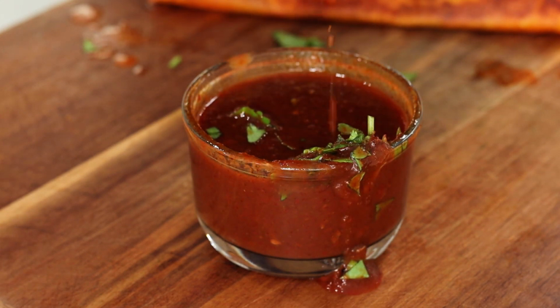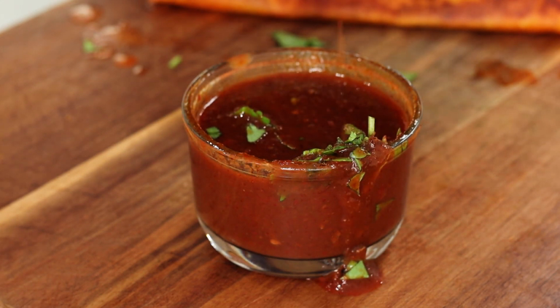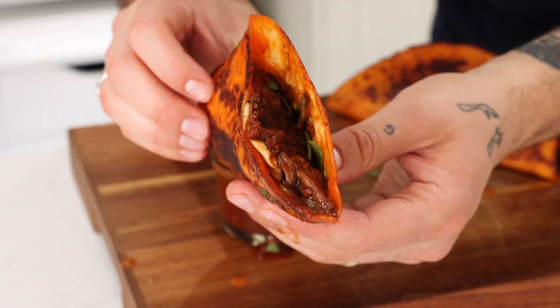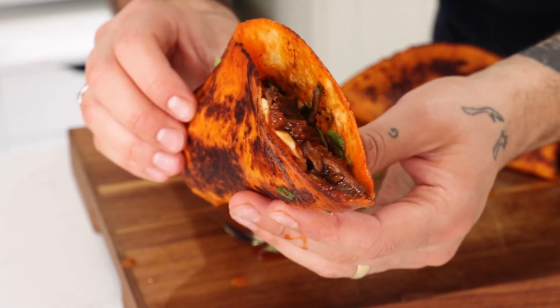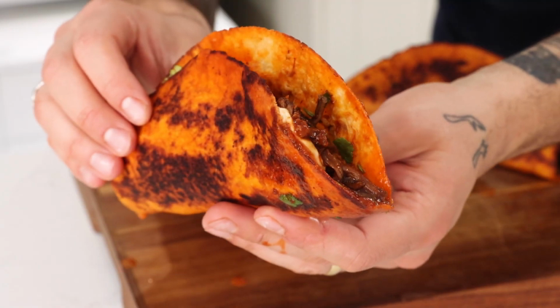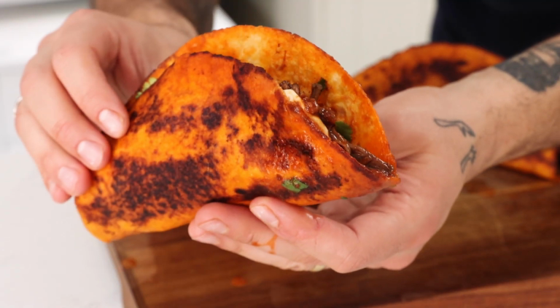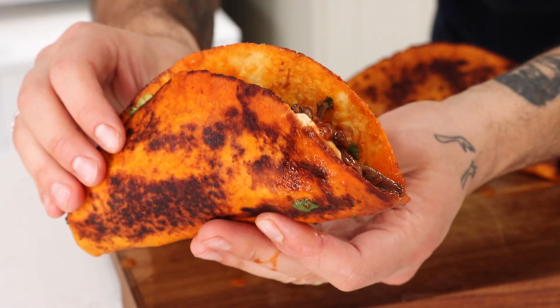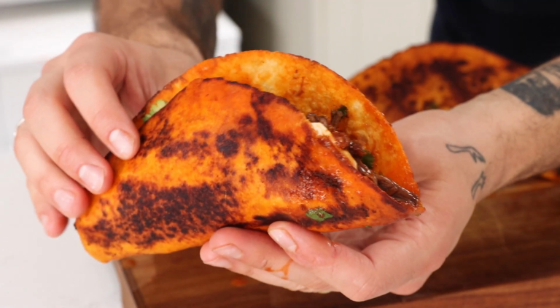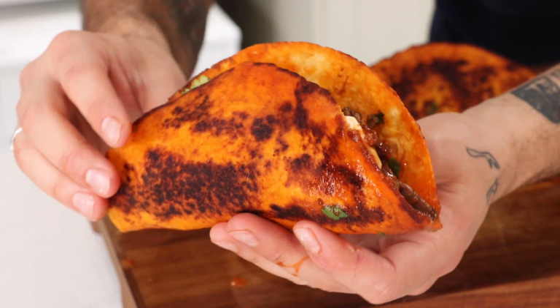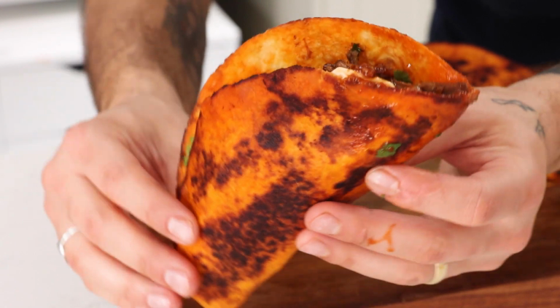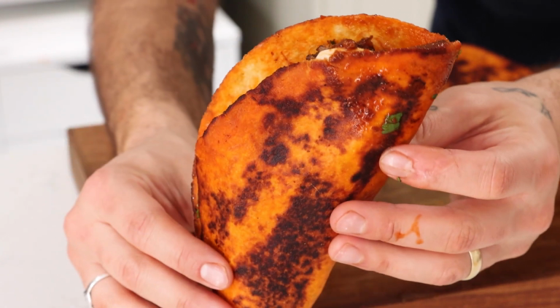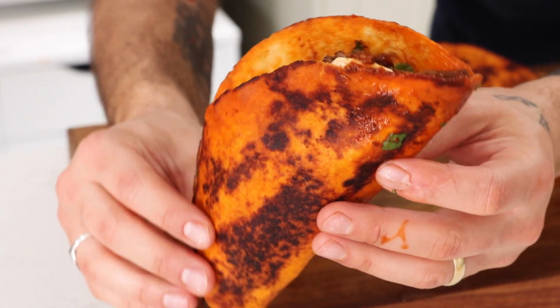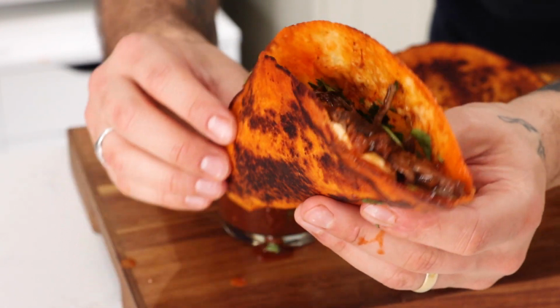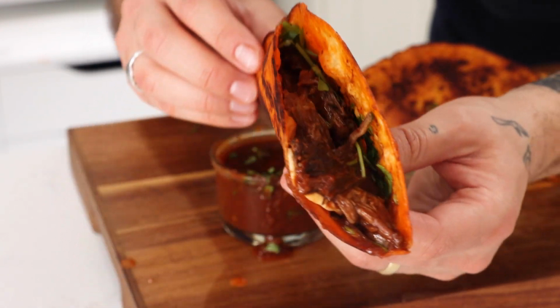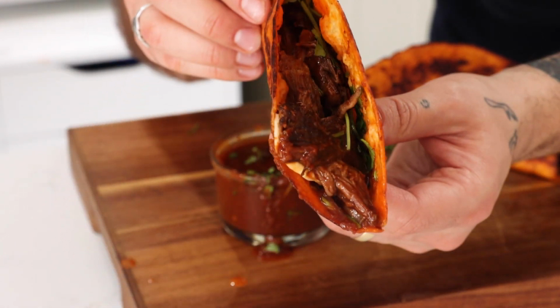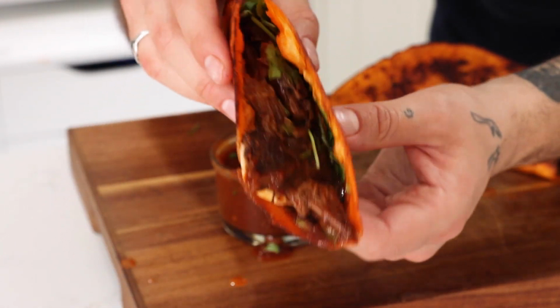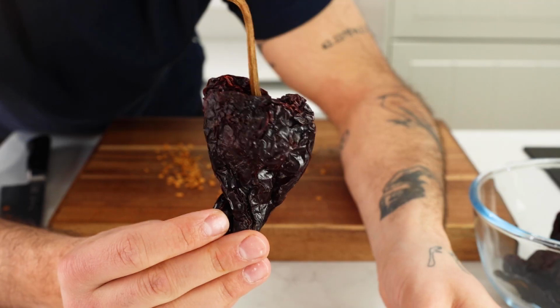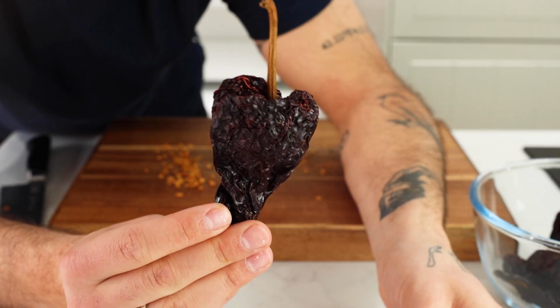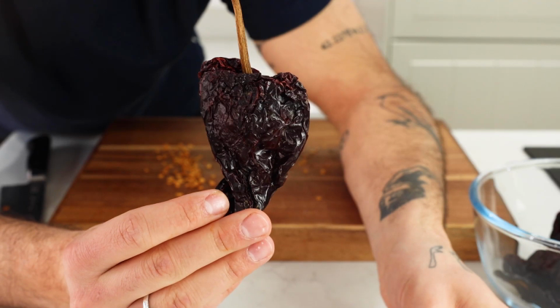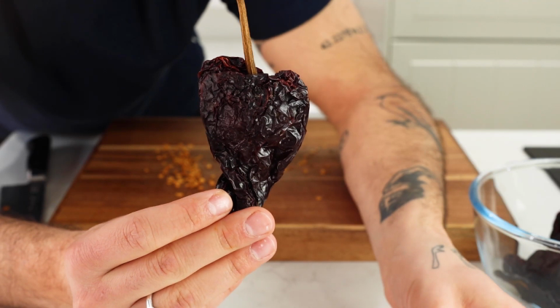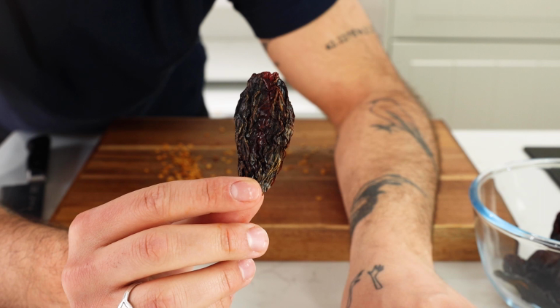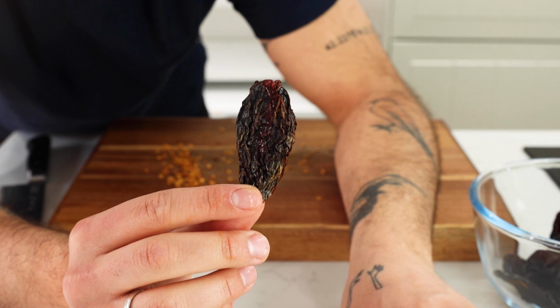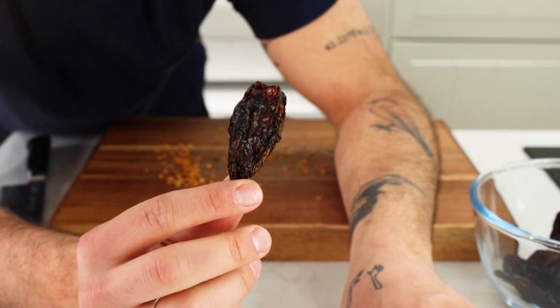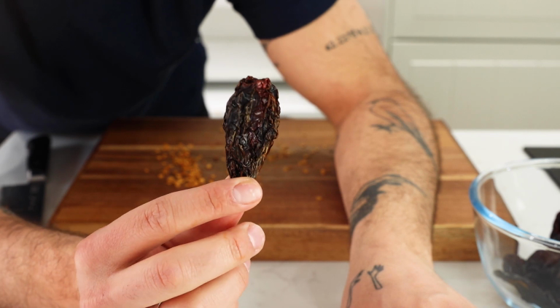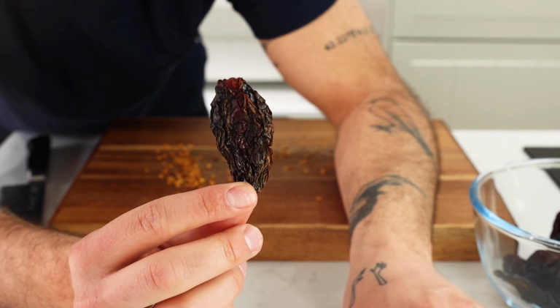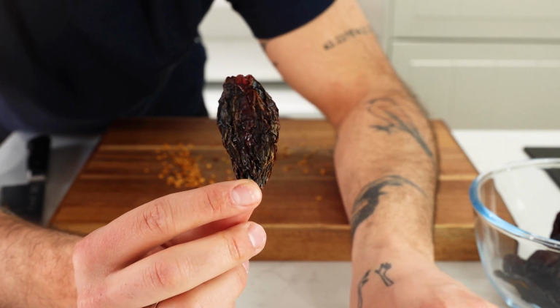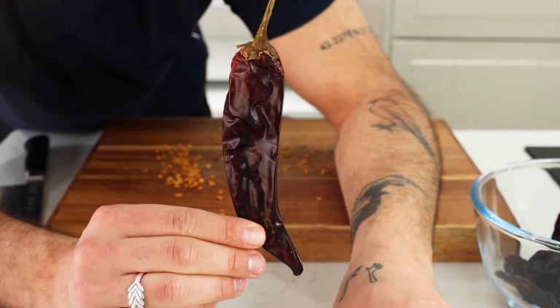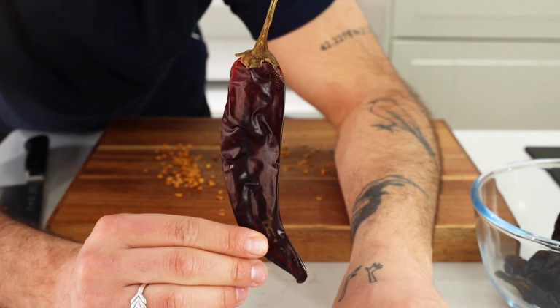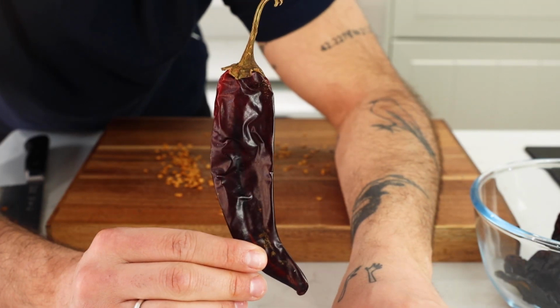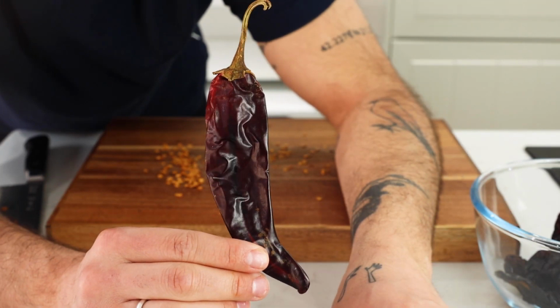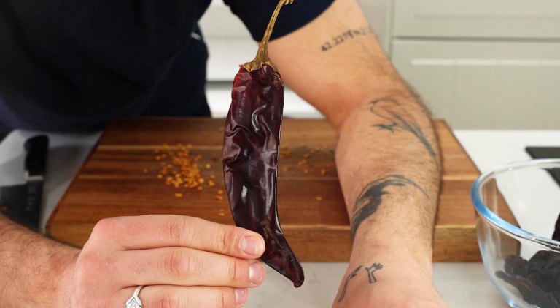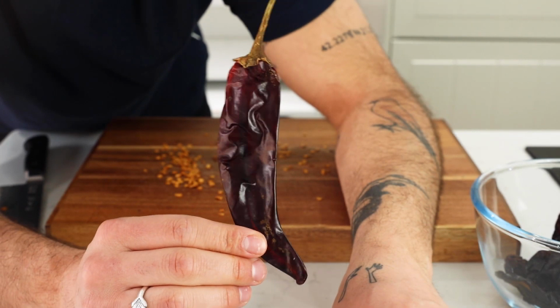Let me show you how to make the most delicious birria tacos at home. Here's the recipe. We're gonna start by taking our chilies. We've got 30 grams of ancho chilies, 10 grams of chipotle chilies, and 20 grams of guajillo chilies.